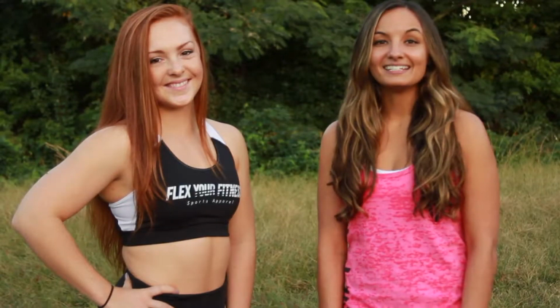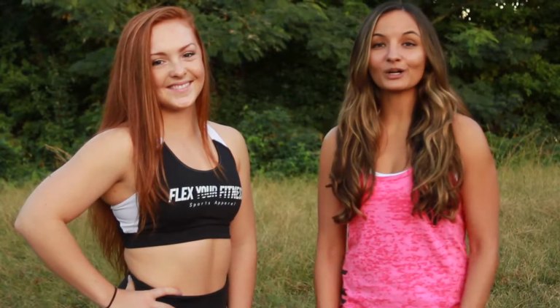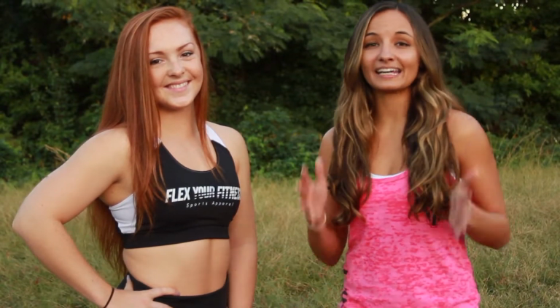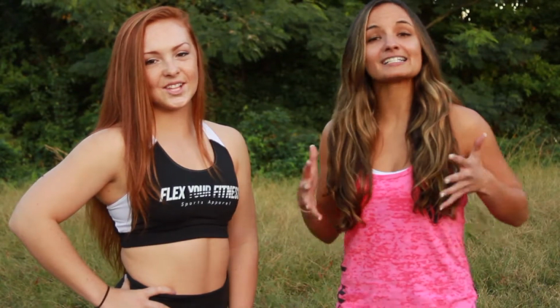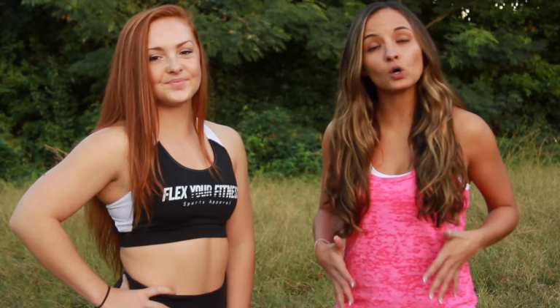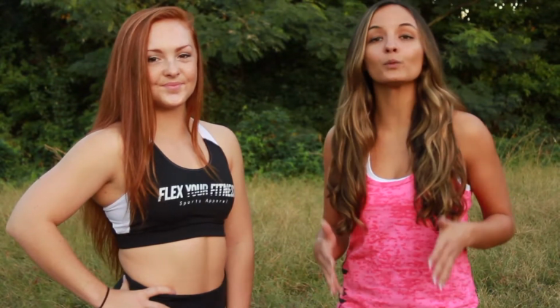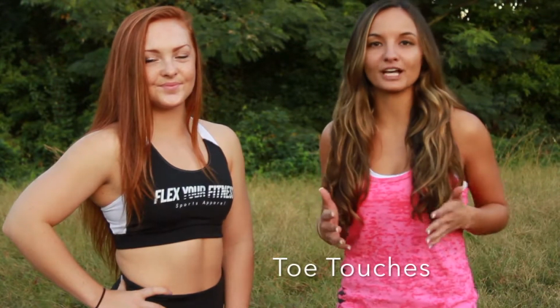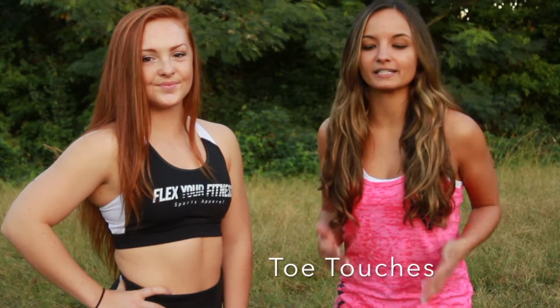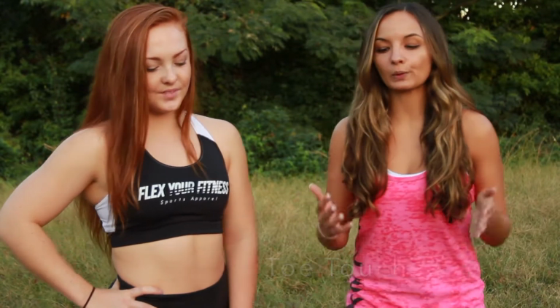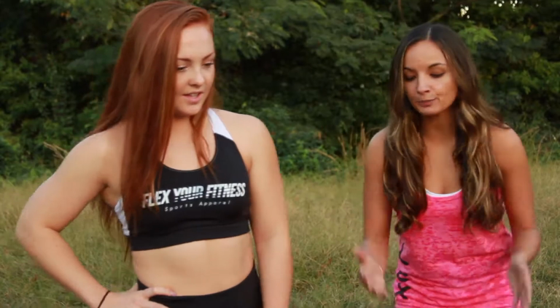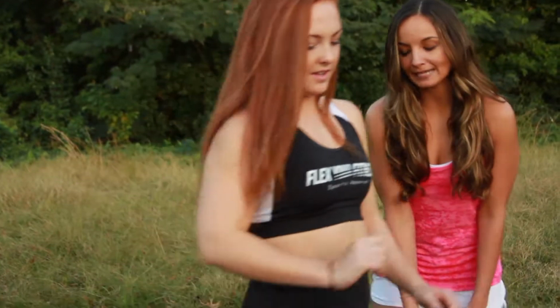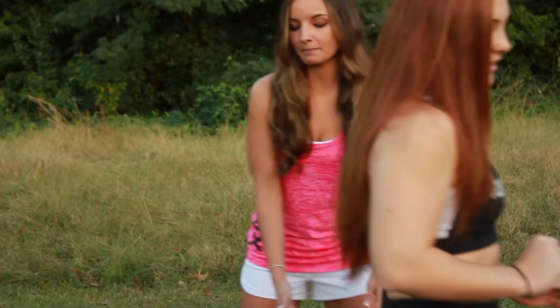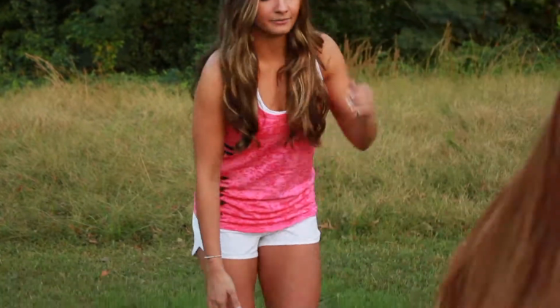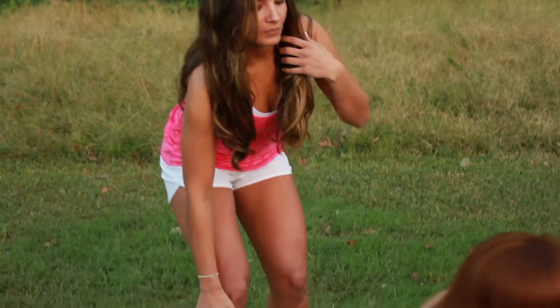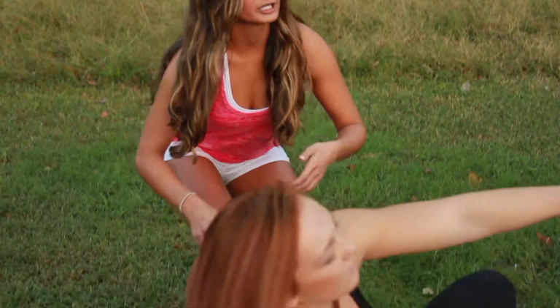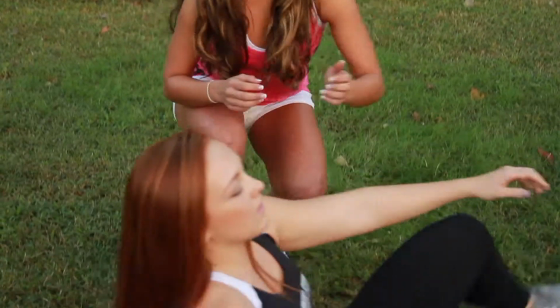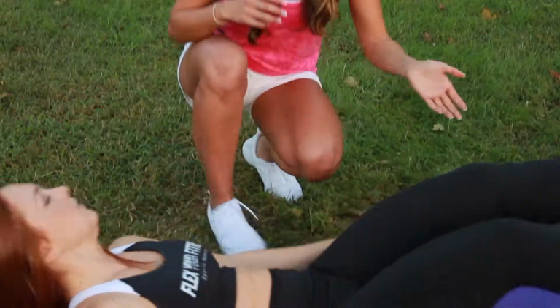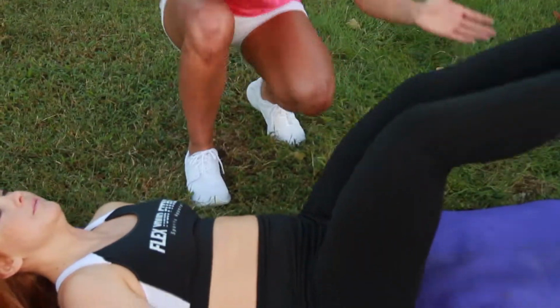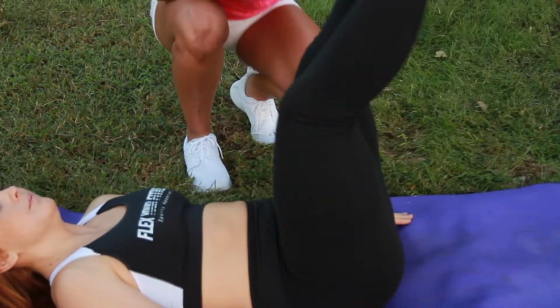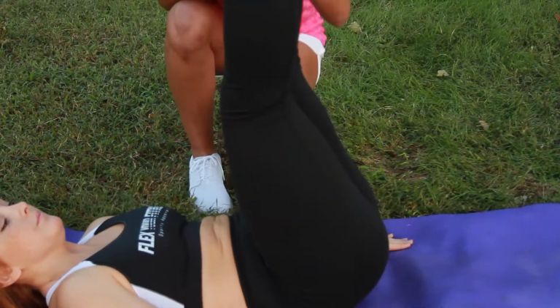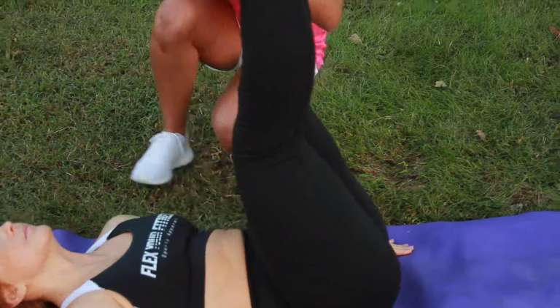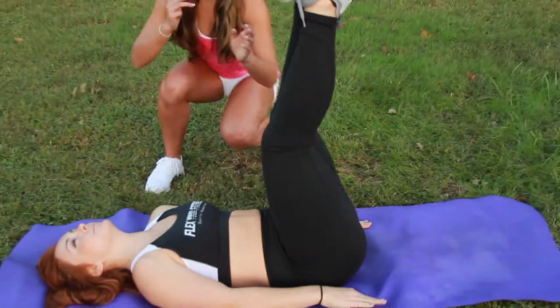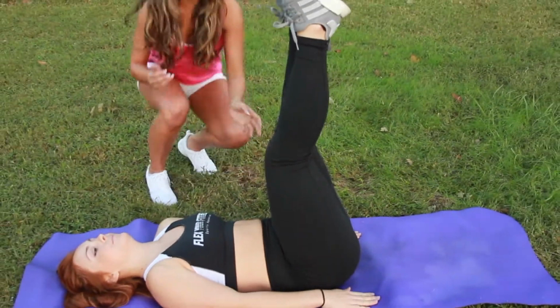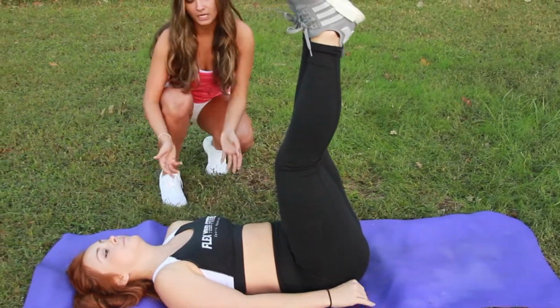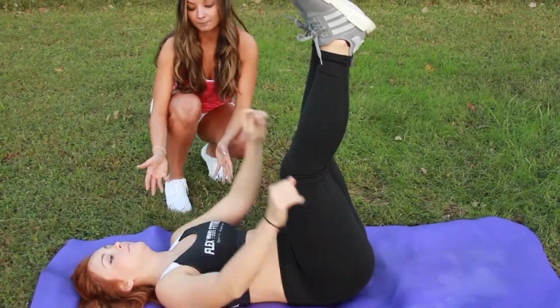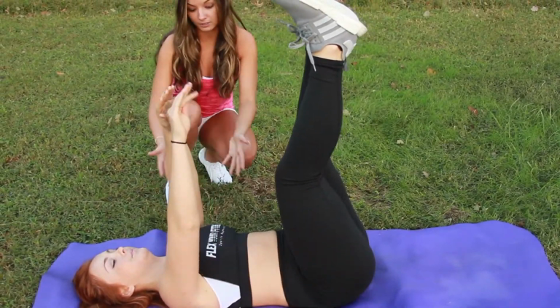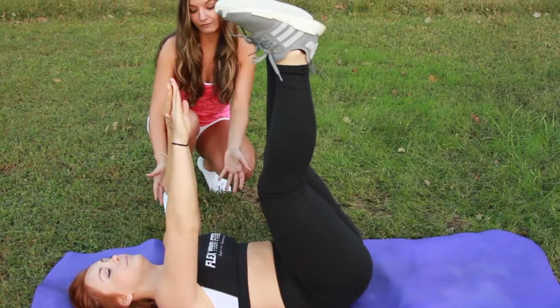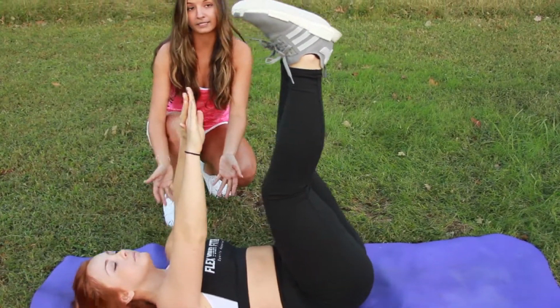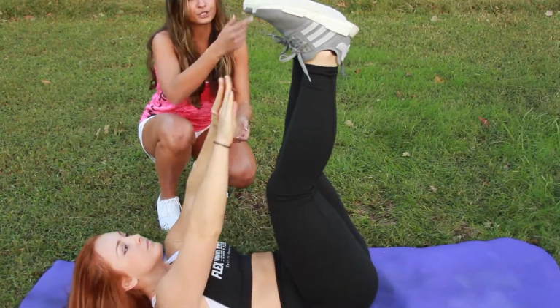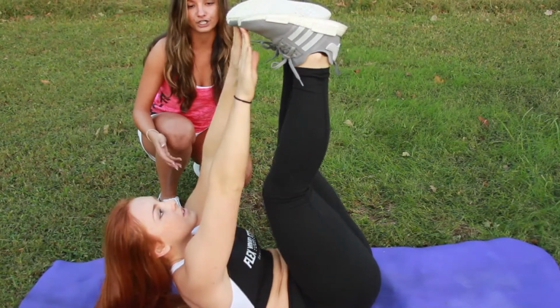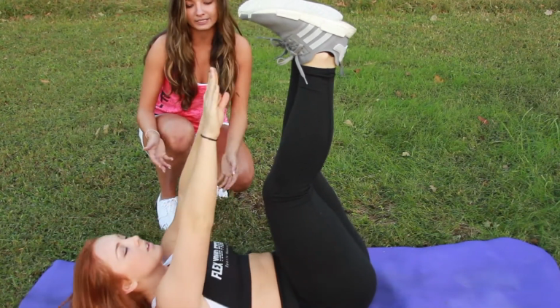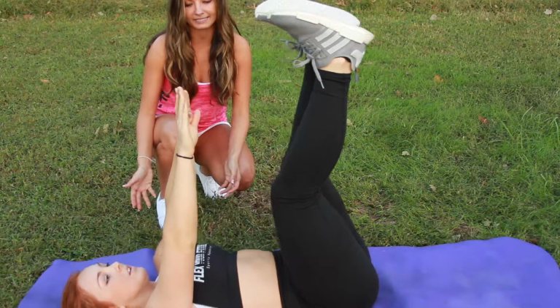Next, we're going to engage our entire core with toe touches. So what we're going to do is bring it back down to the mat. We're going to bring our legs back up to be perpendicular with our body, and we're just going to bring our top half of our body up to reach our toes and back down.